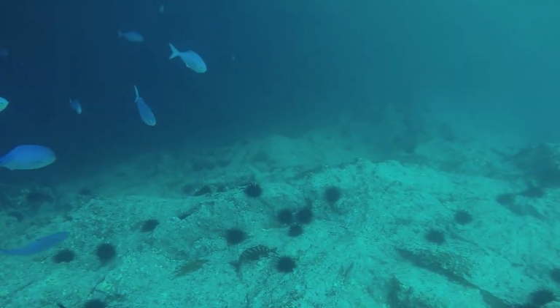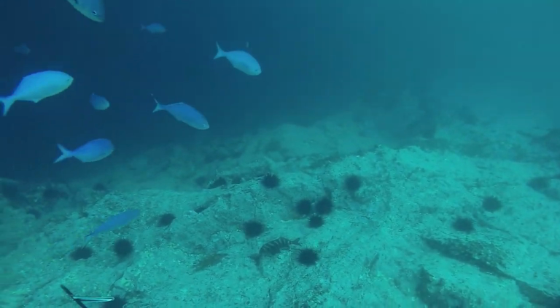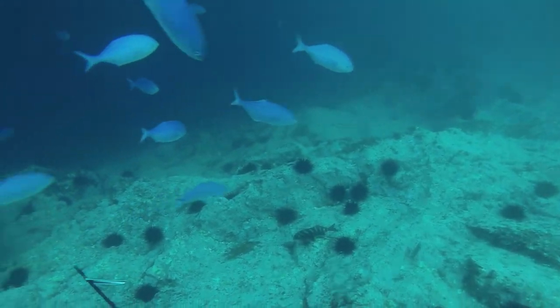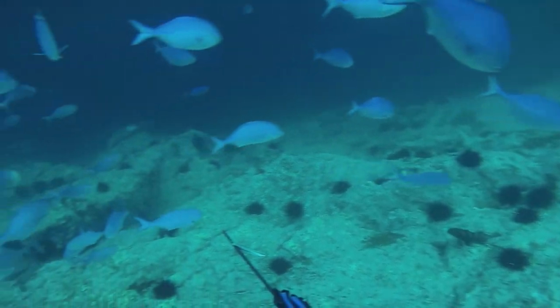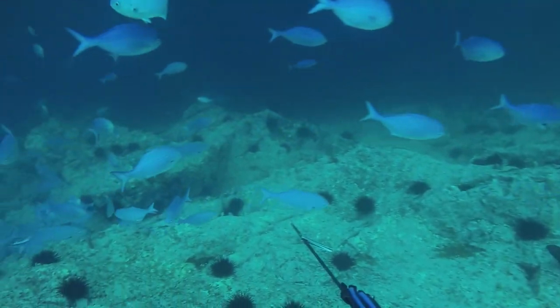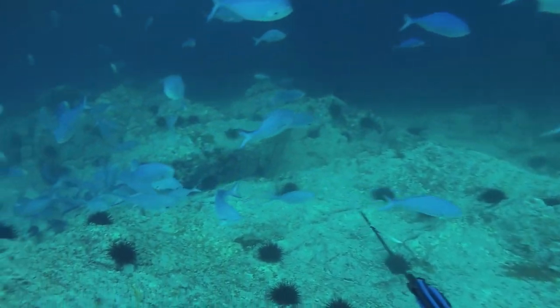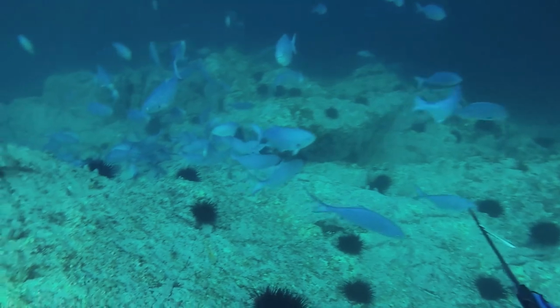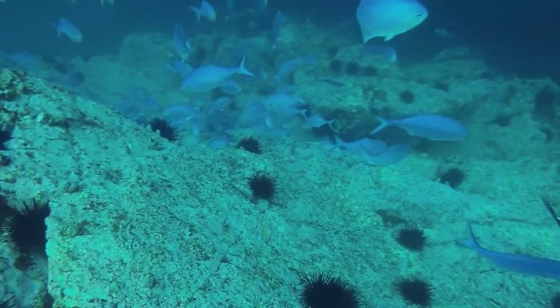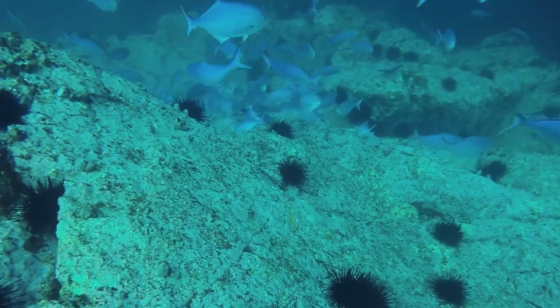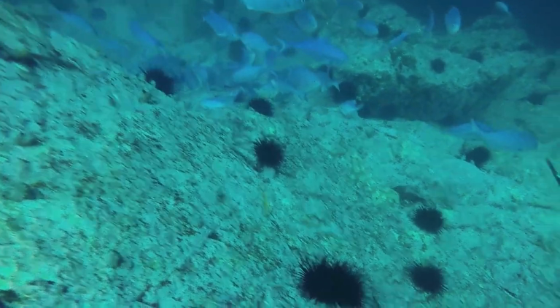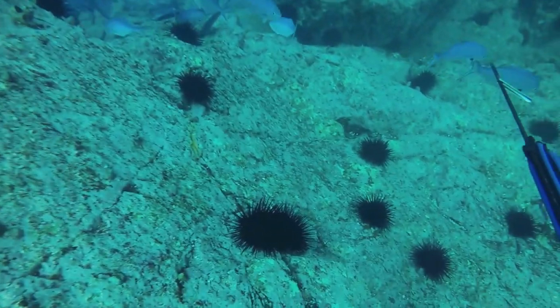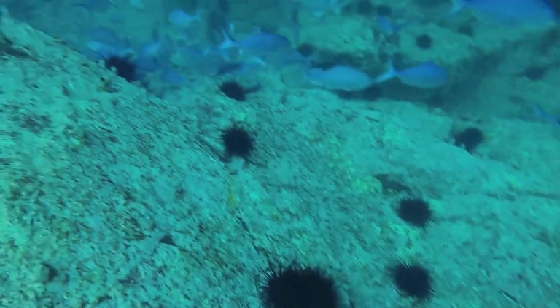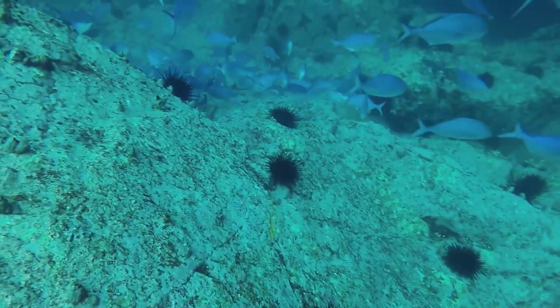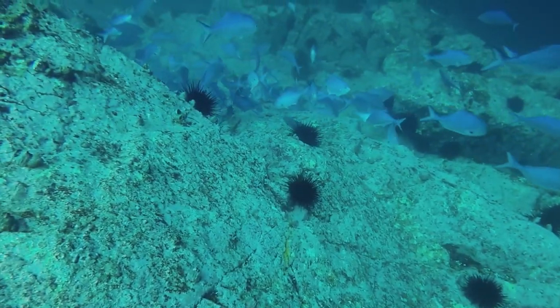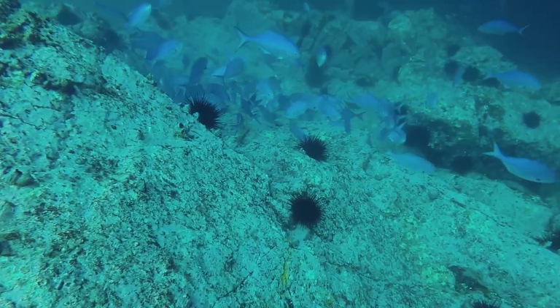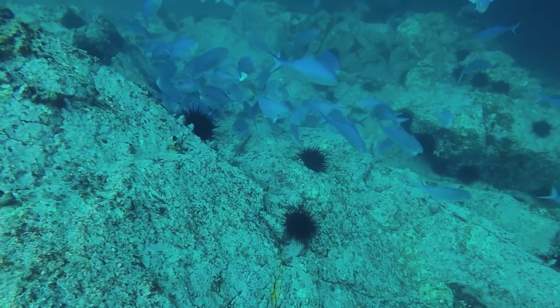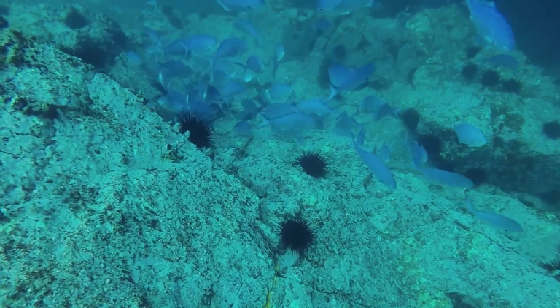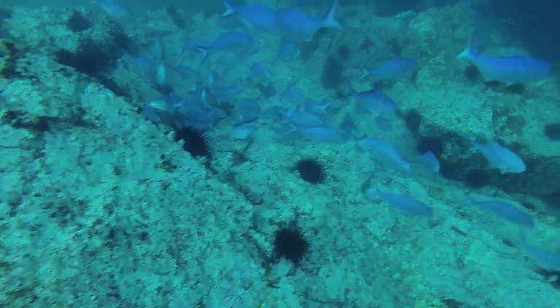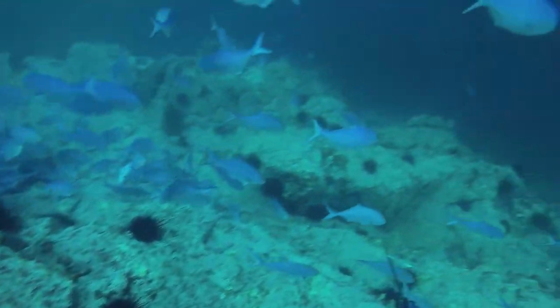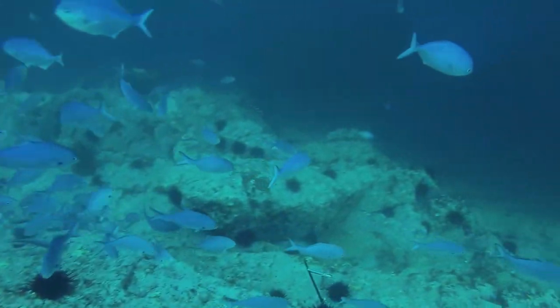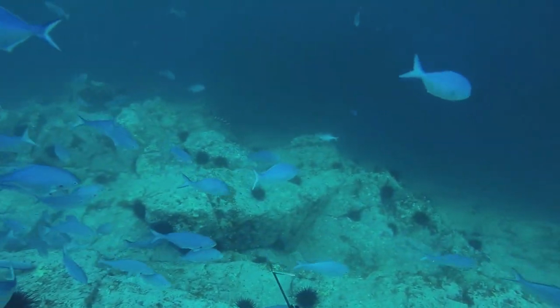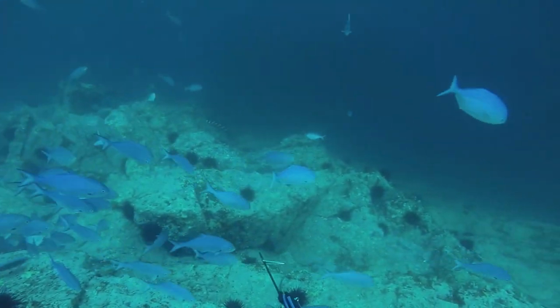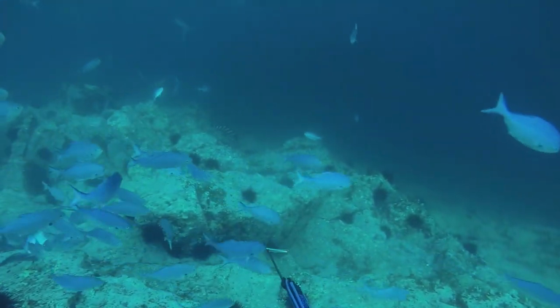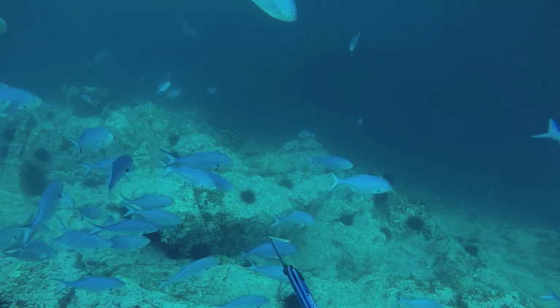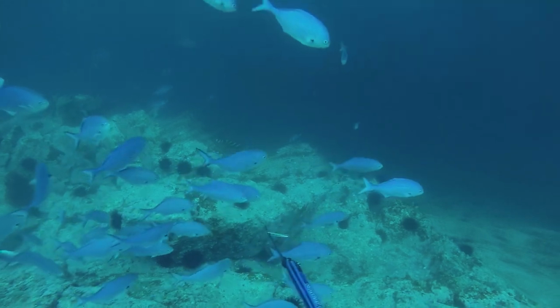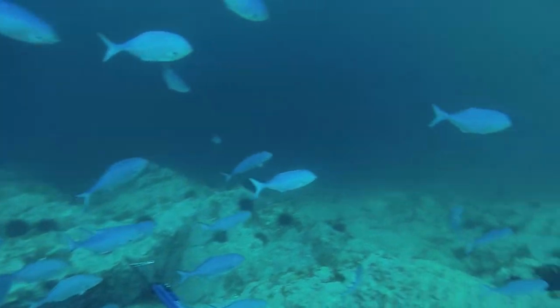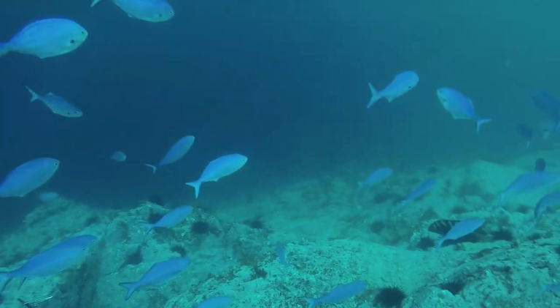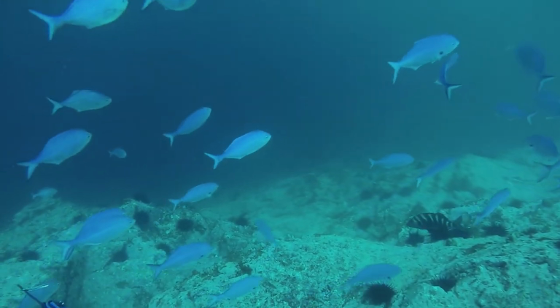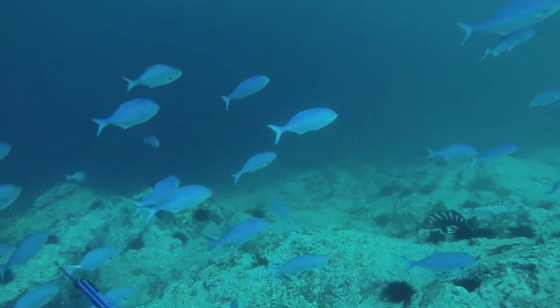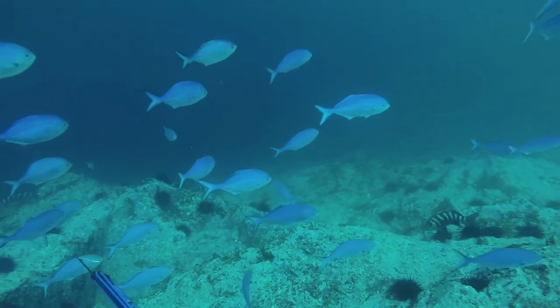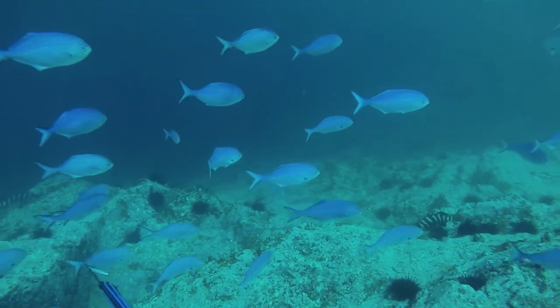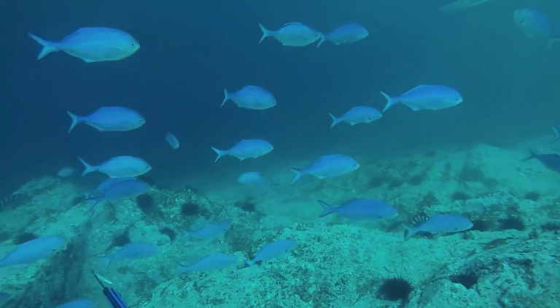I promised myself I wasn't coming all the way to Northland to shoot kingfish since we get plenty of them in Wellington in summer, but I couldn't help but plug a kingfish as three of them swam past this rock.